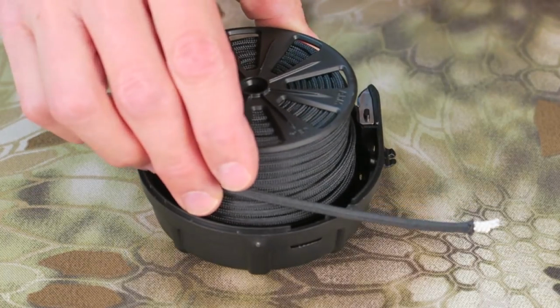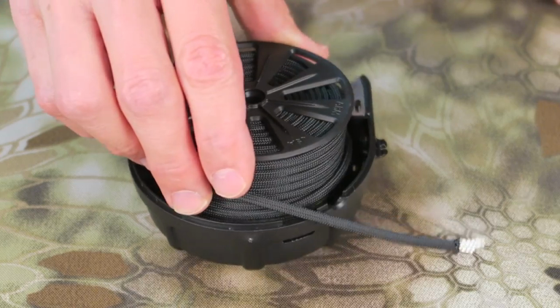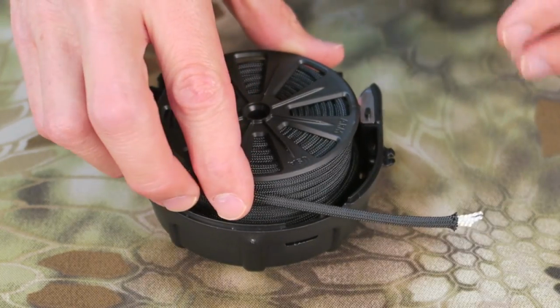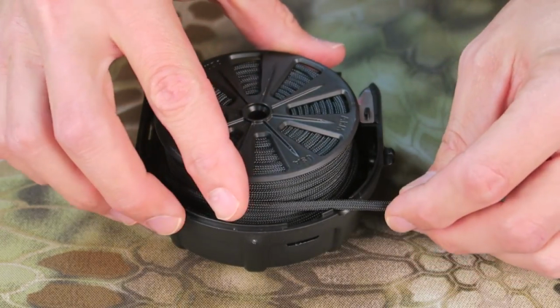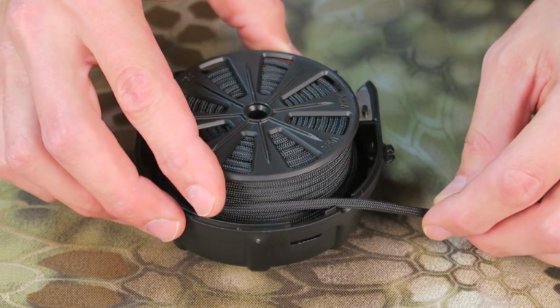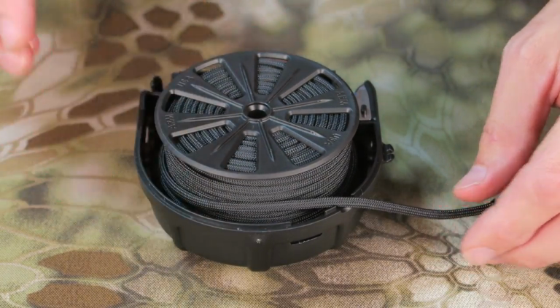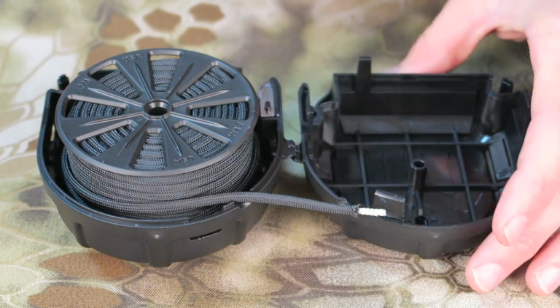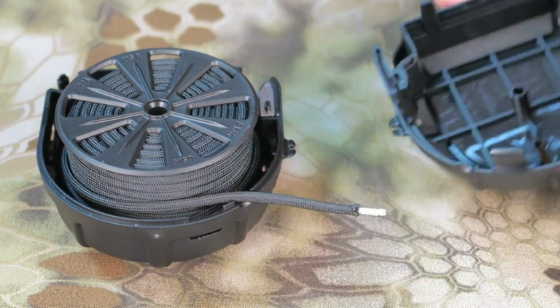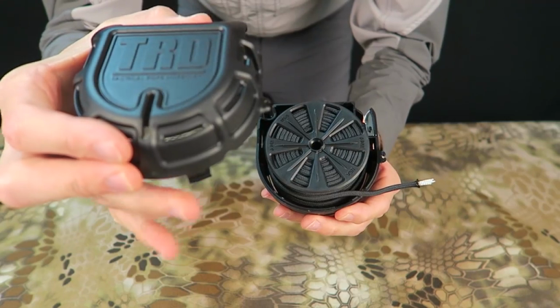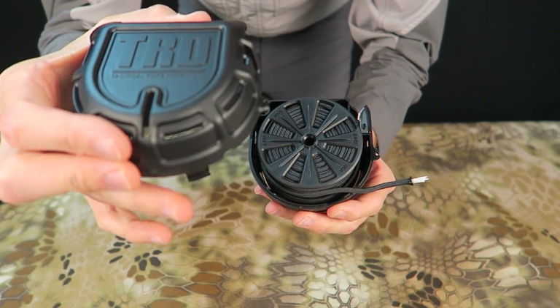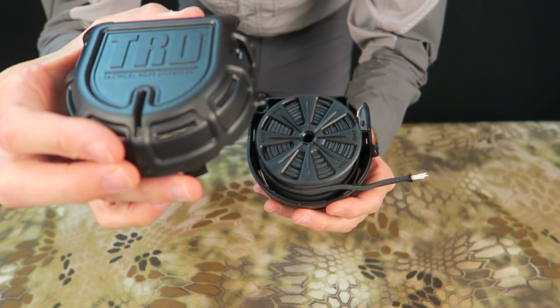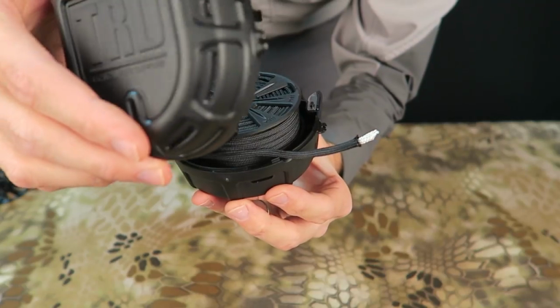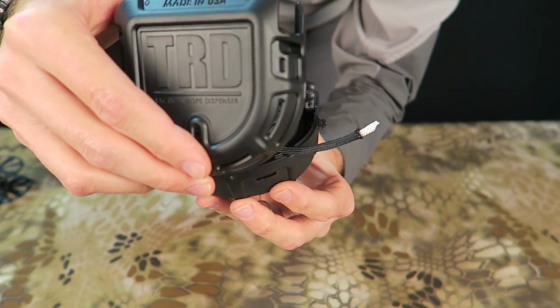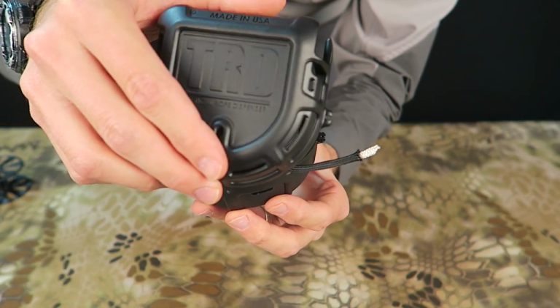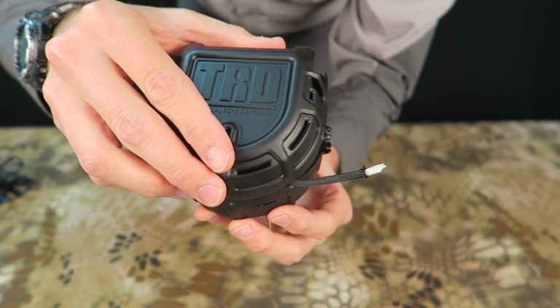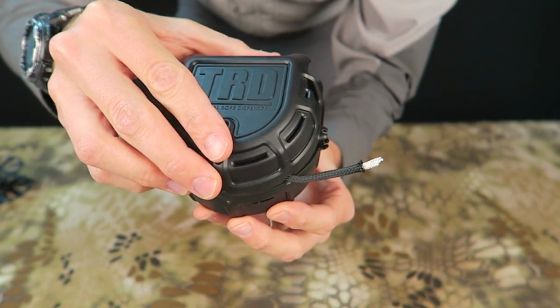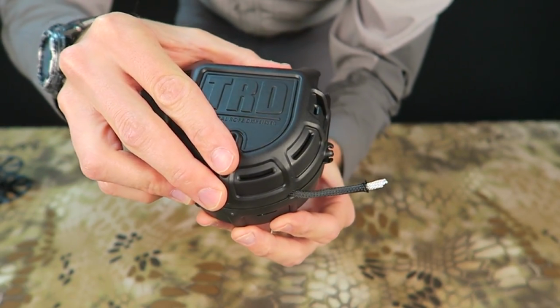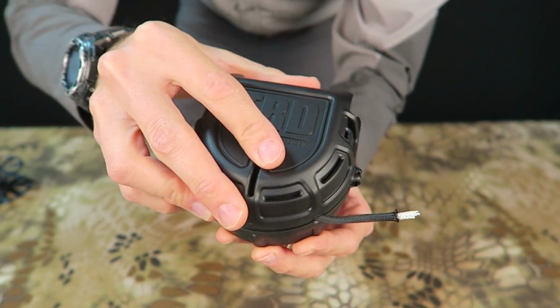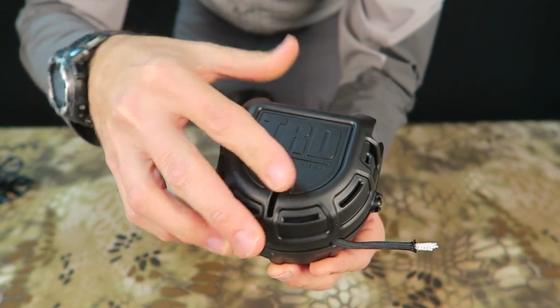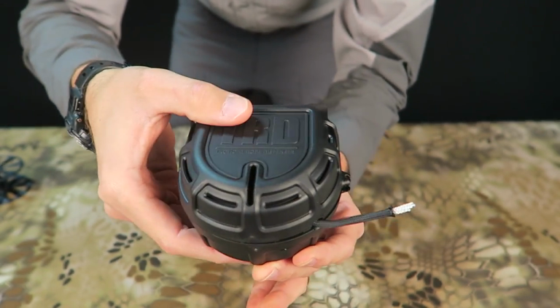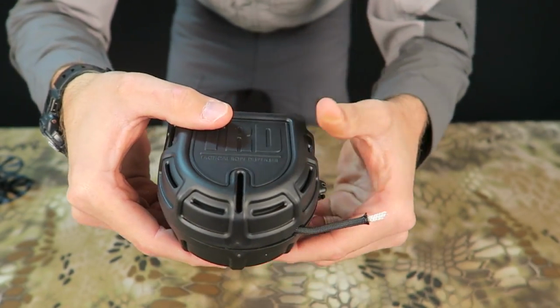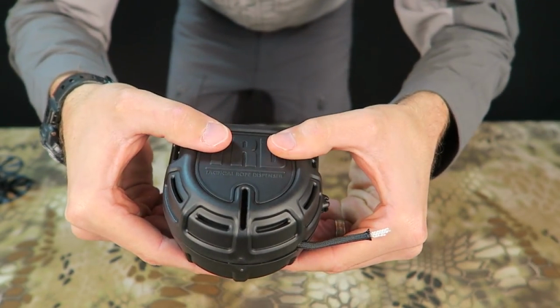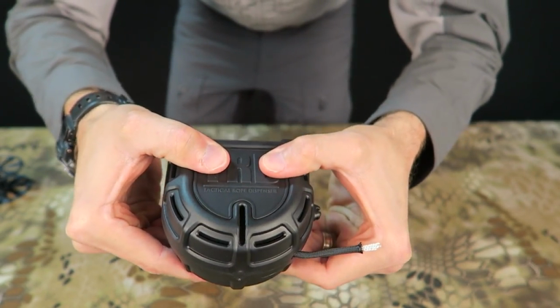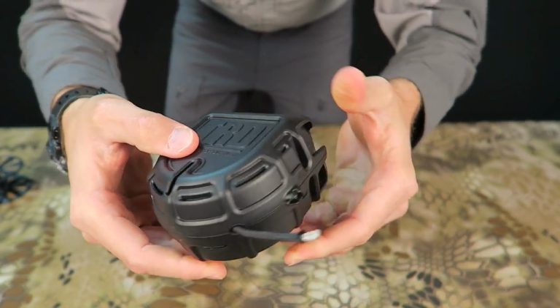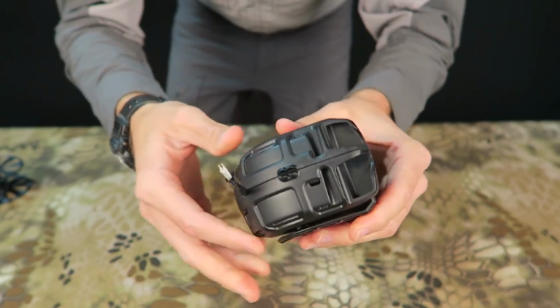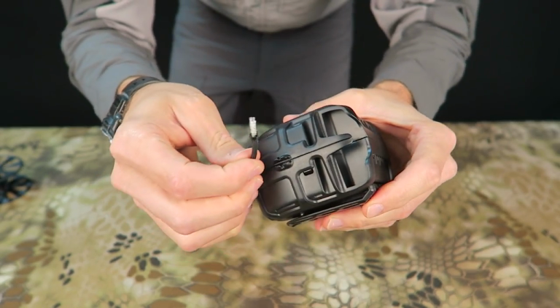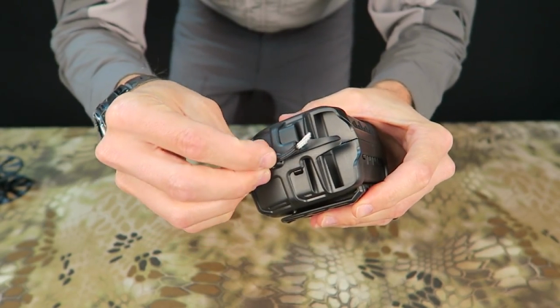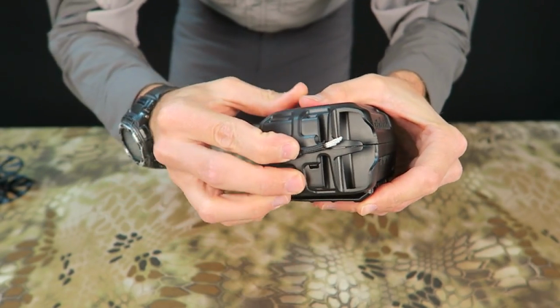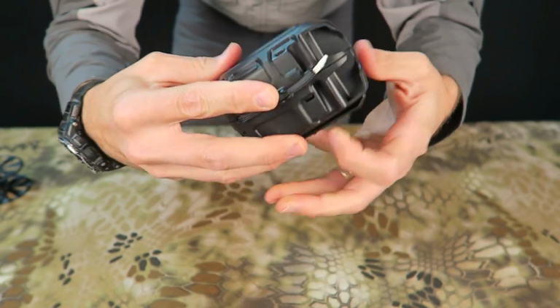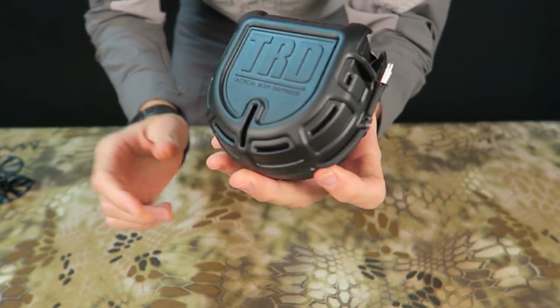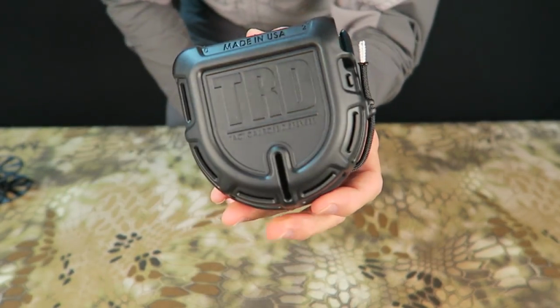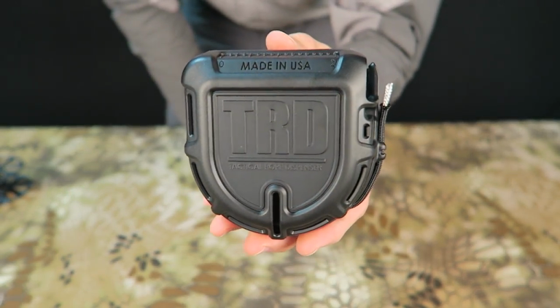Position the tail into the exit slot. We're now ready to reassemble, starting with the clip on the bottom. Align the clips as you bring the two shells together, and make sure all the clips snap tight. Tuck your tail and your TRD is ready to get back in the field.